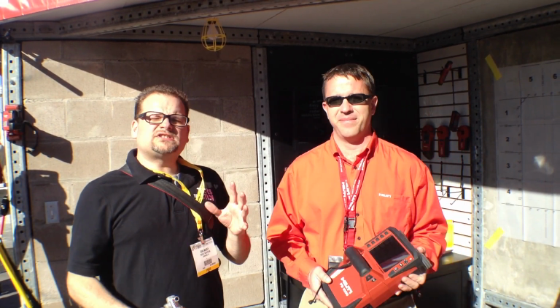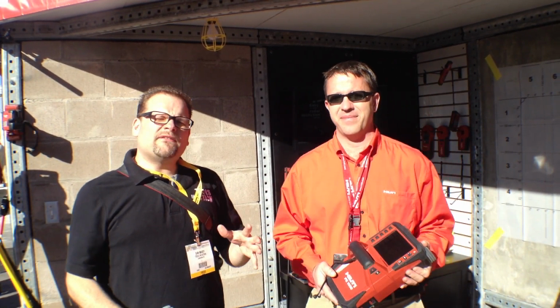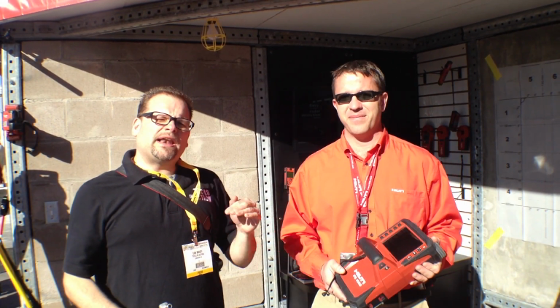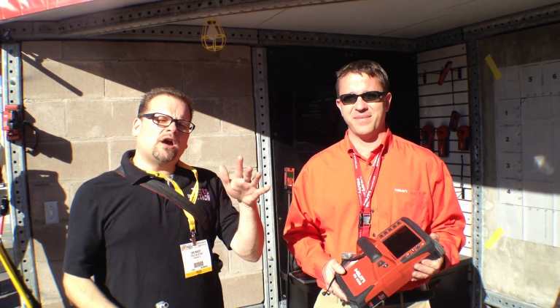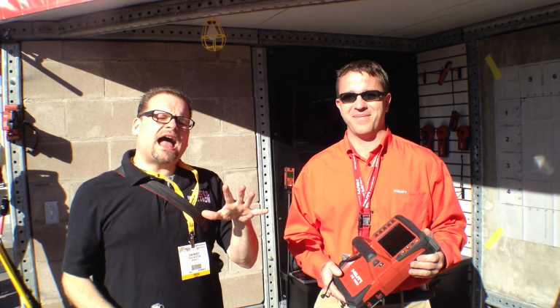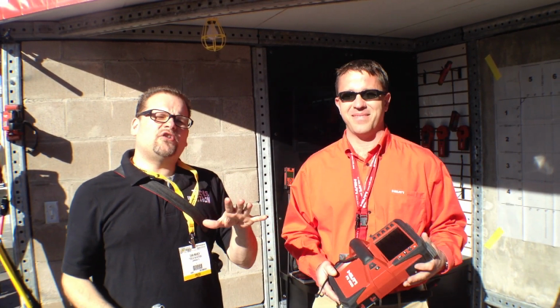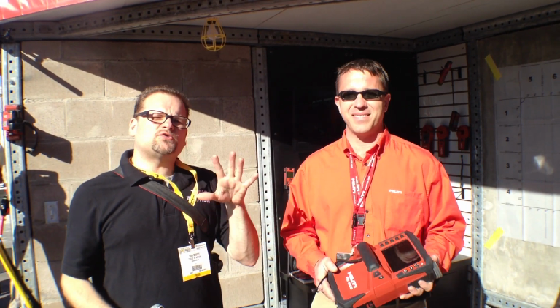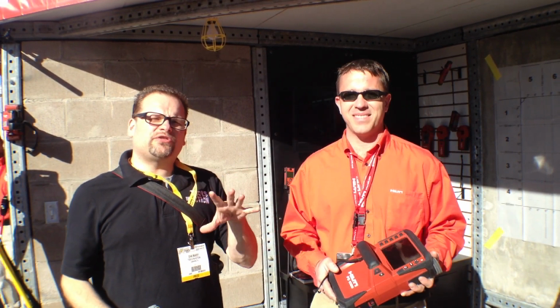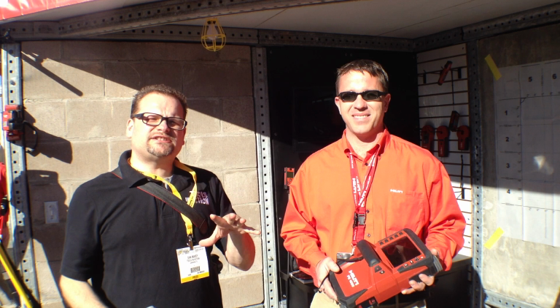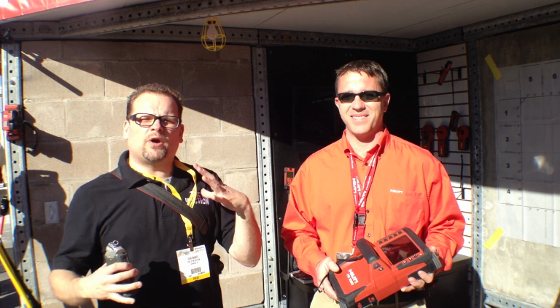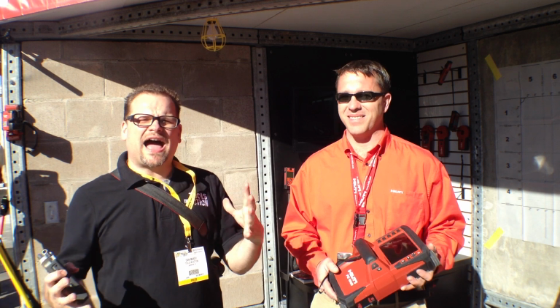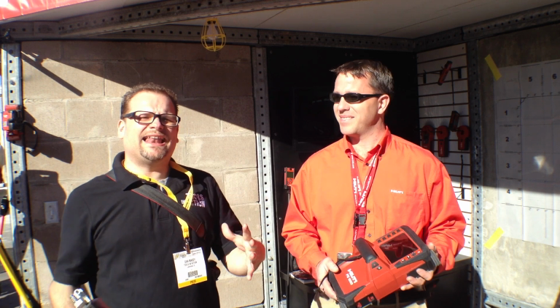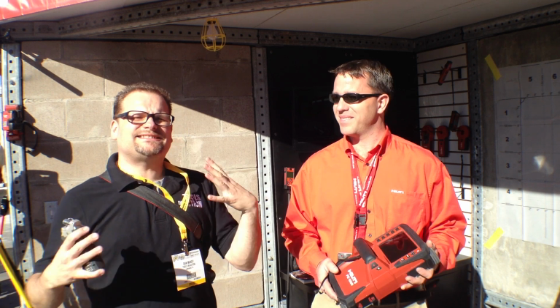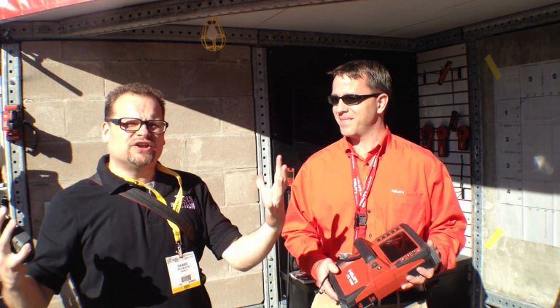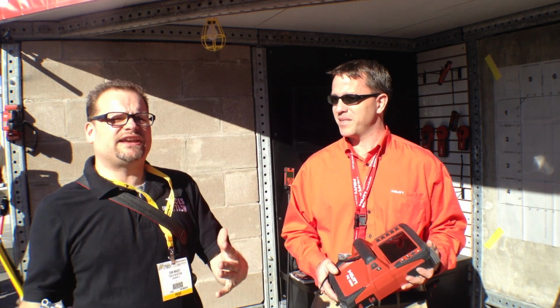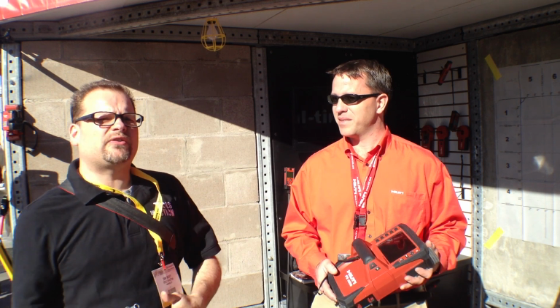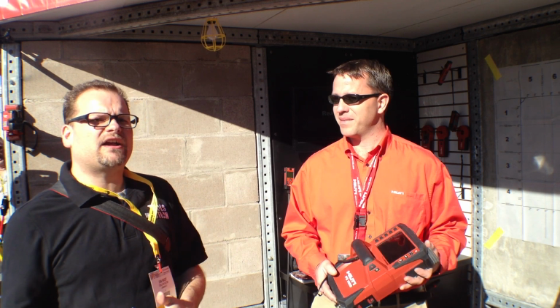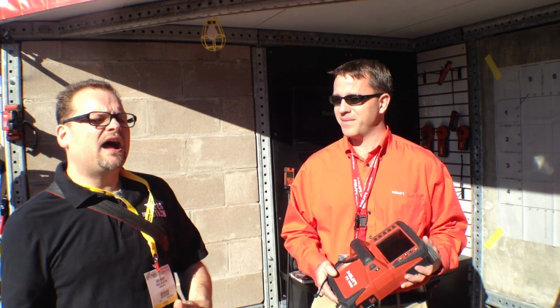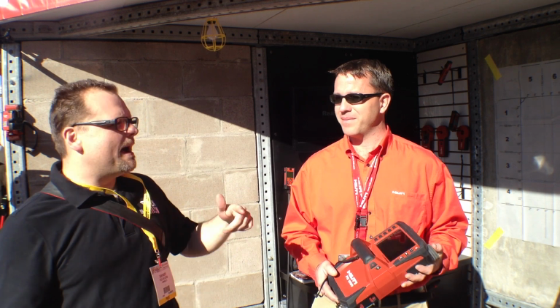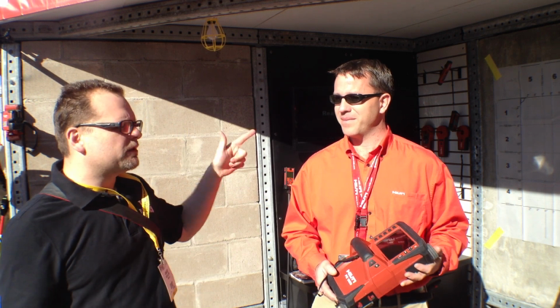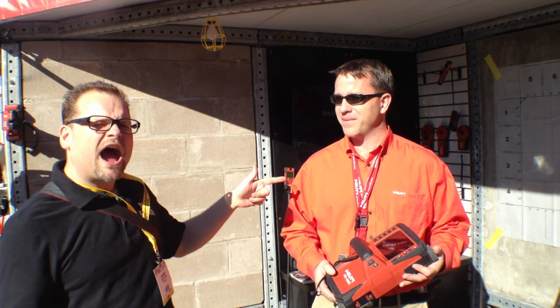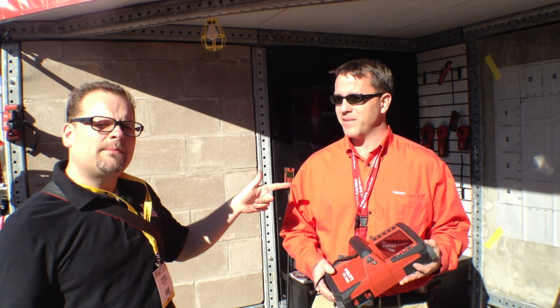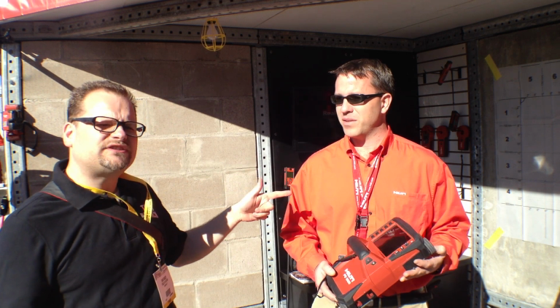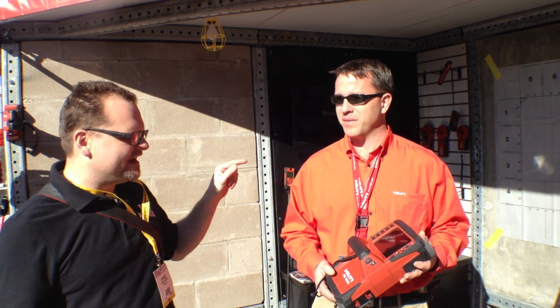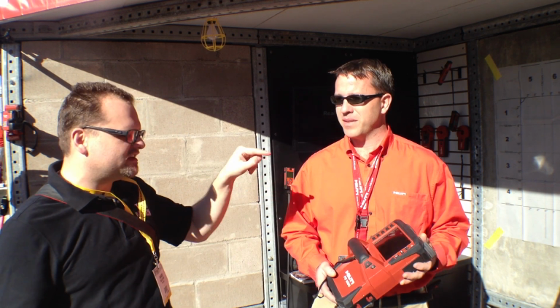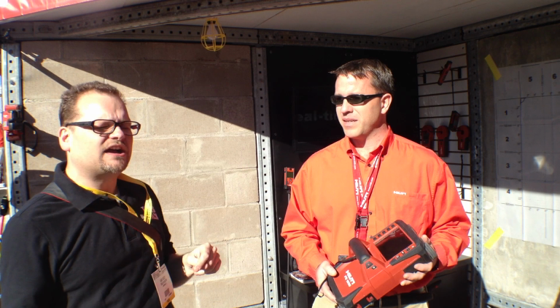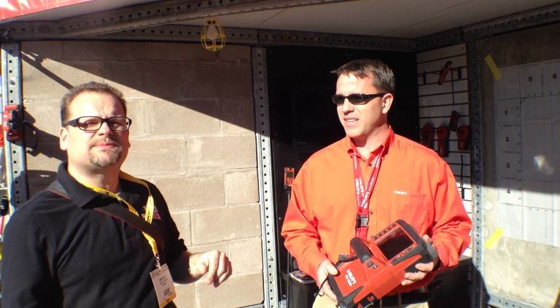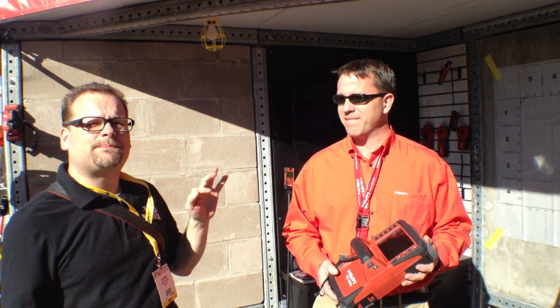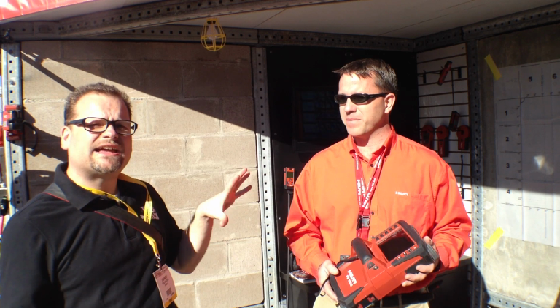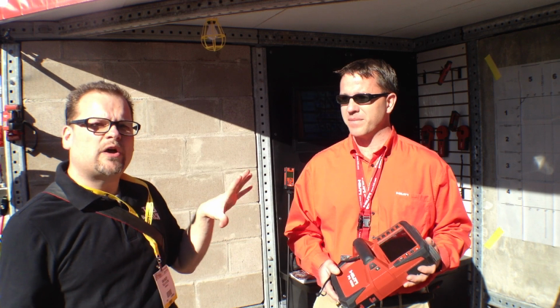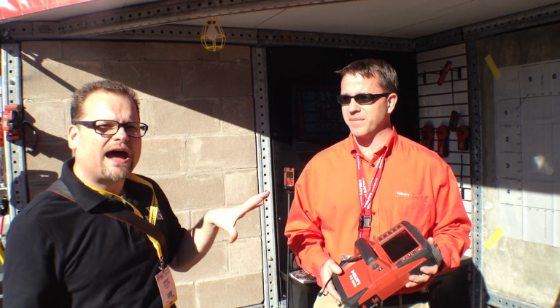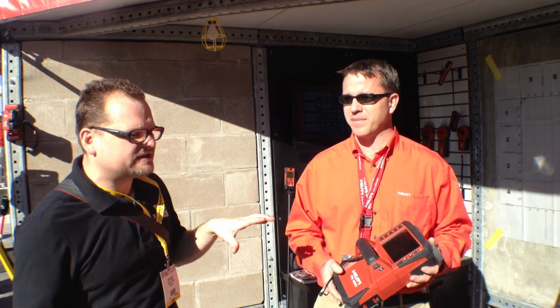What's up everybody? World of Concrete 2013, one of the highlights — Hilti North America. I'm here with Ron from Hilti, and he's going to talk to us about the PS-1000.